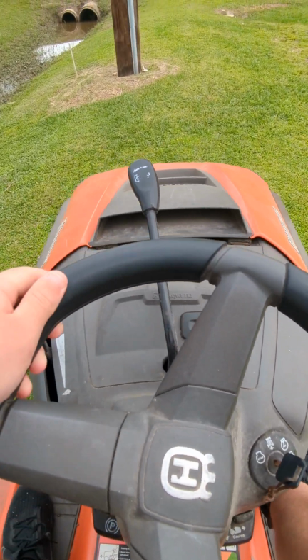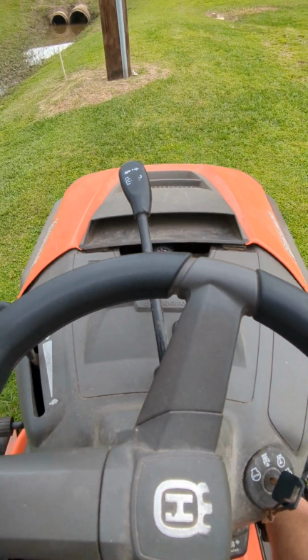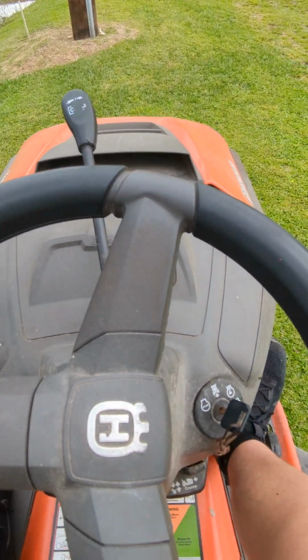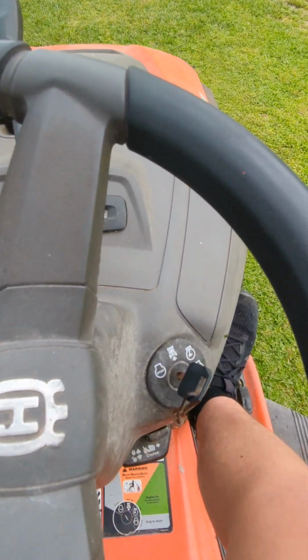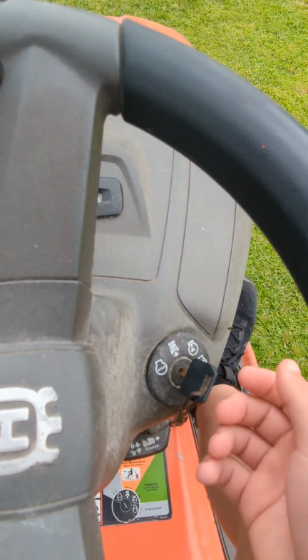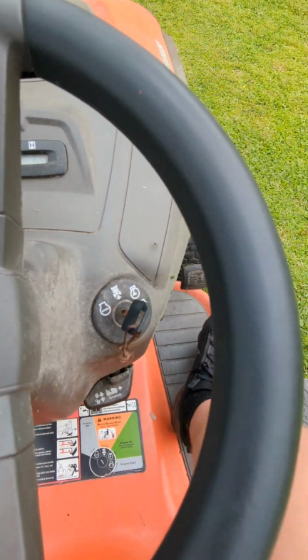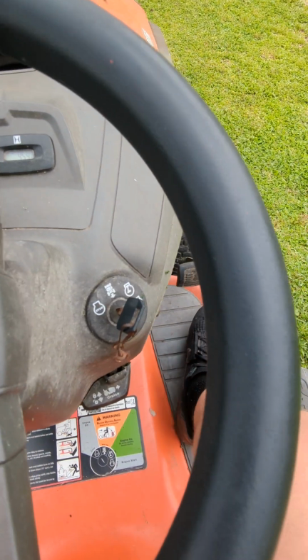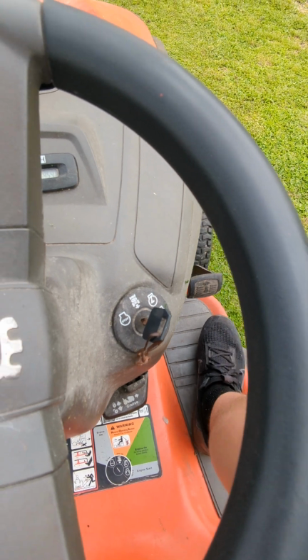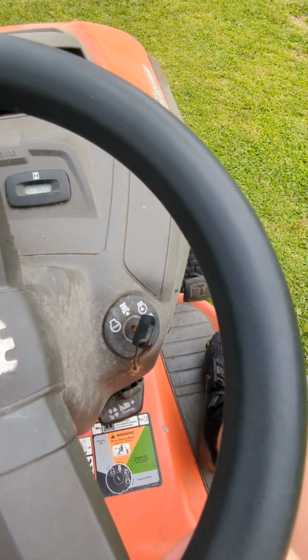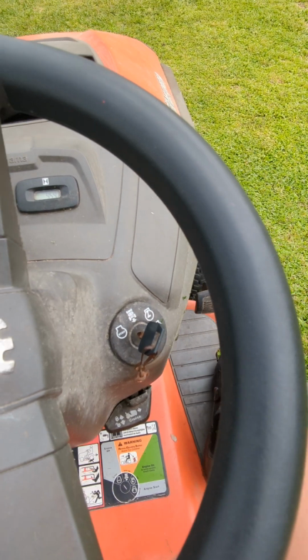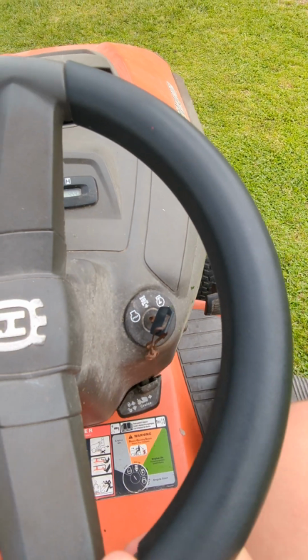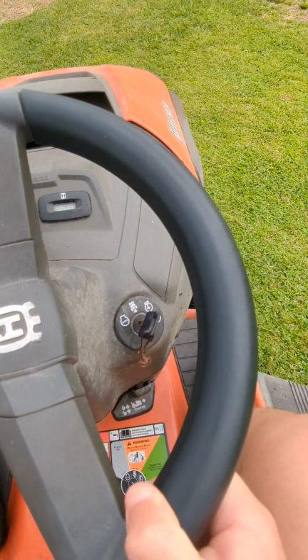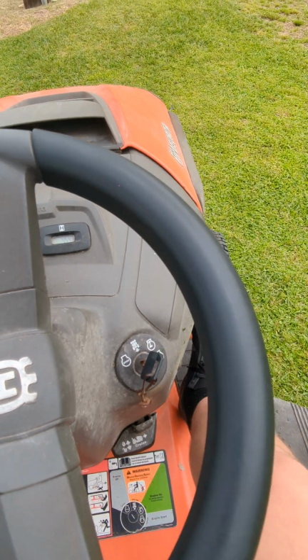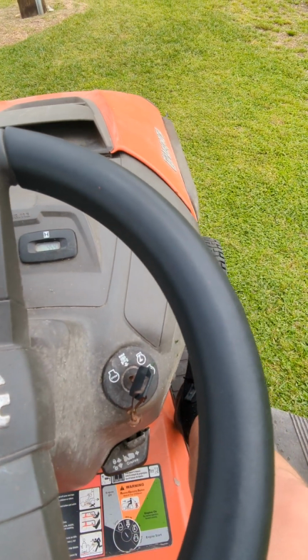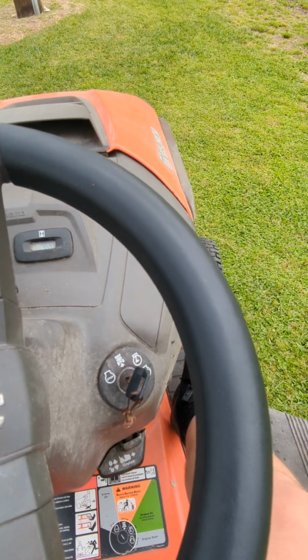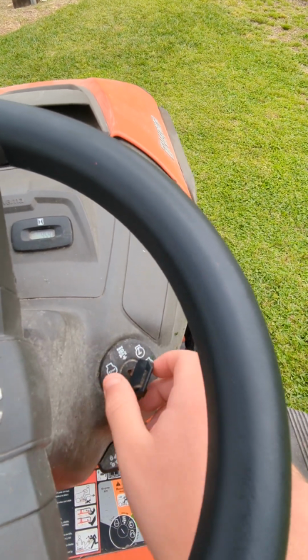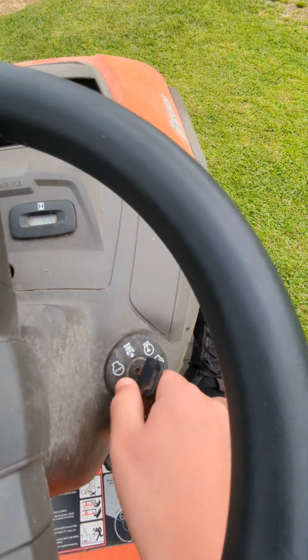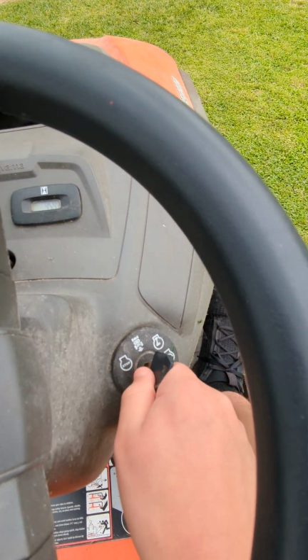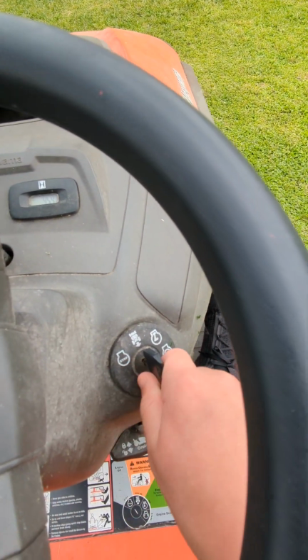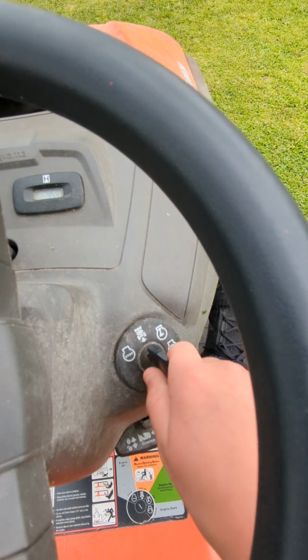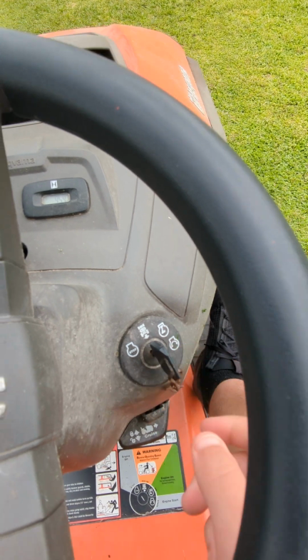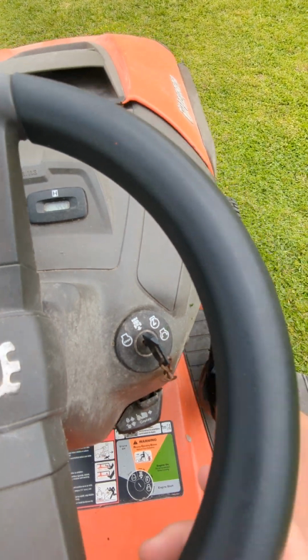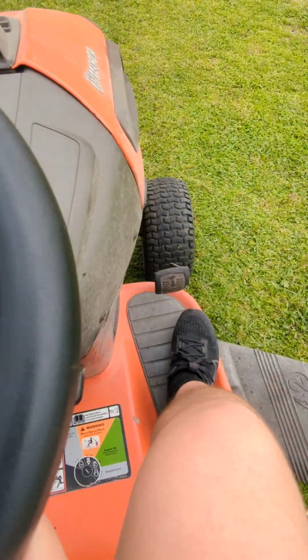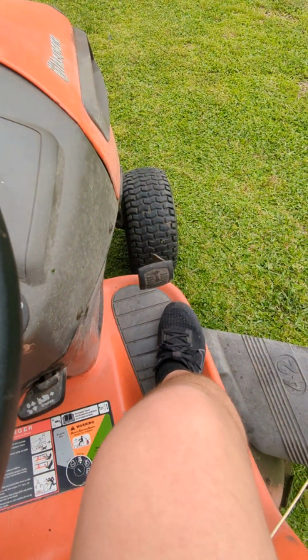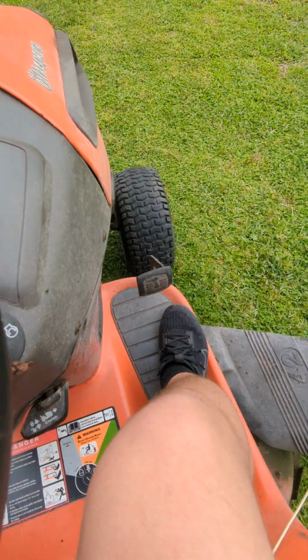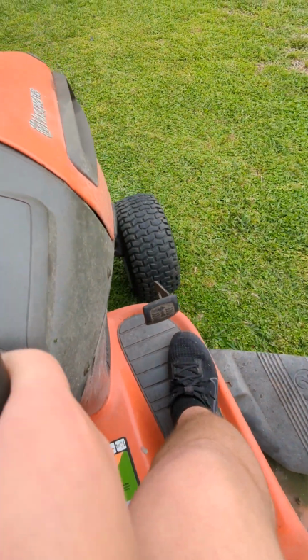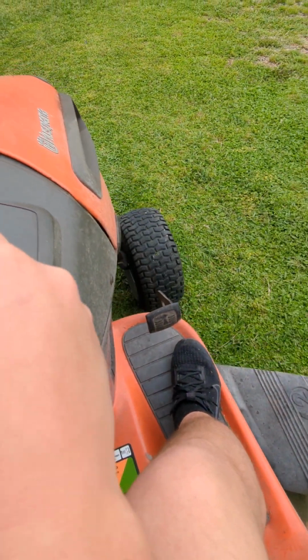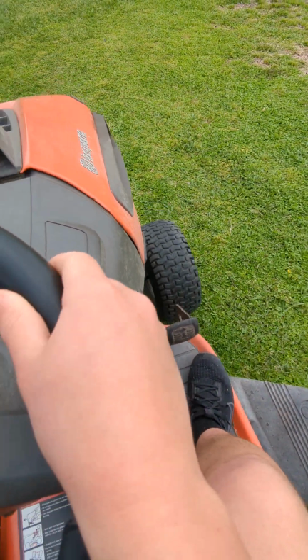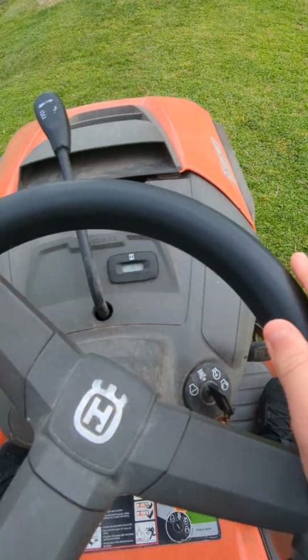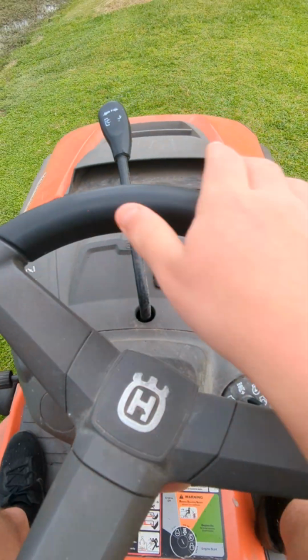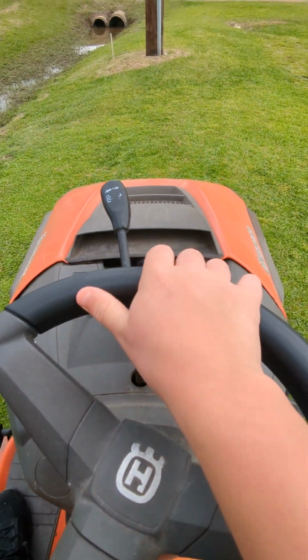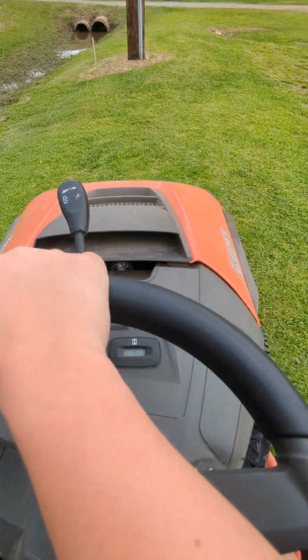Let me show you the key feature. Watch this — see, you can't do that. When you put it in the middle, now you can. For safety, you don't want to run over a child.